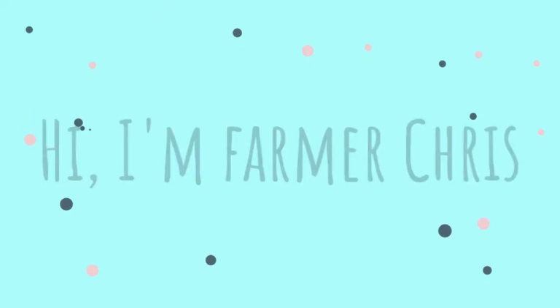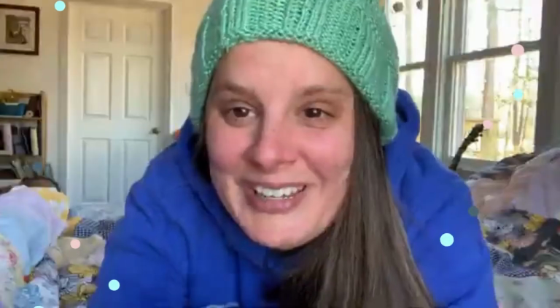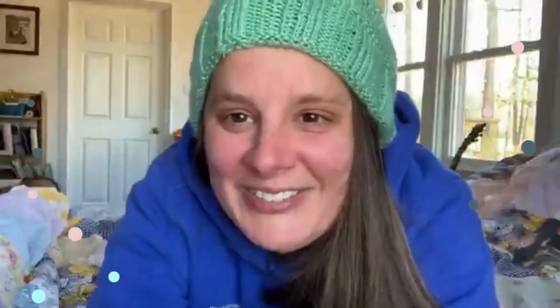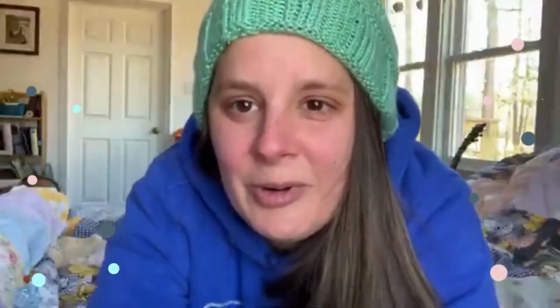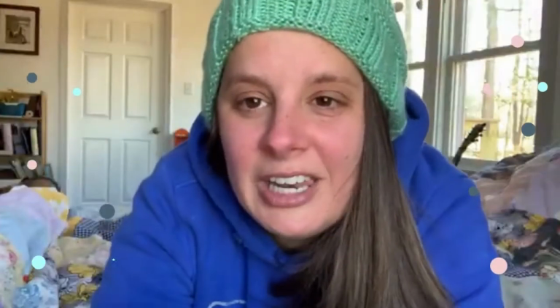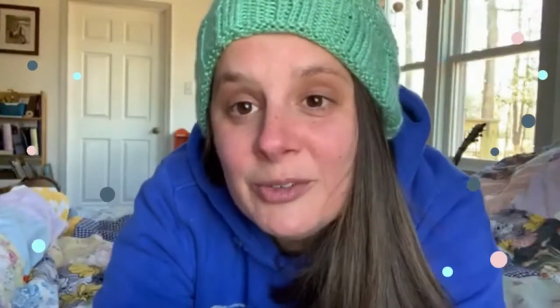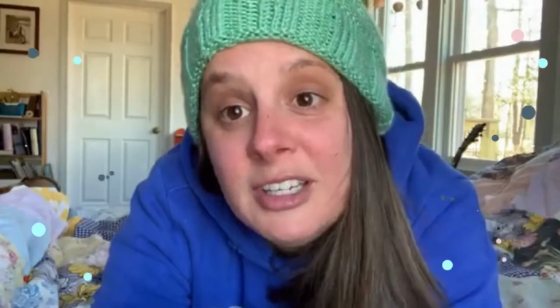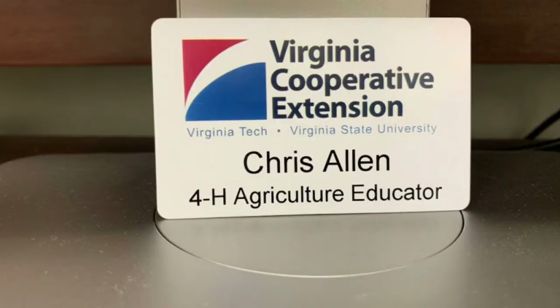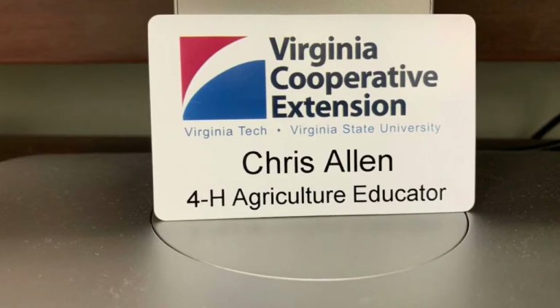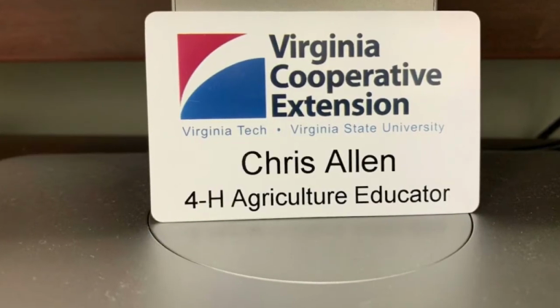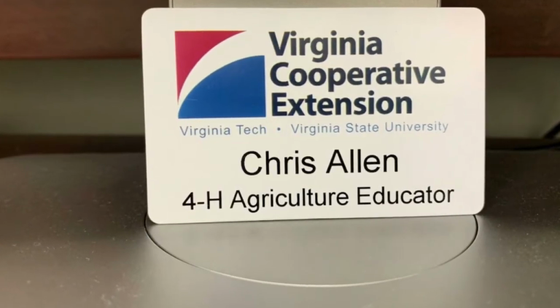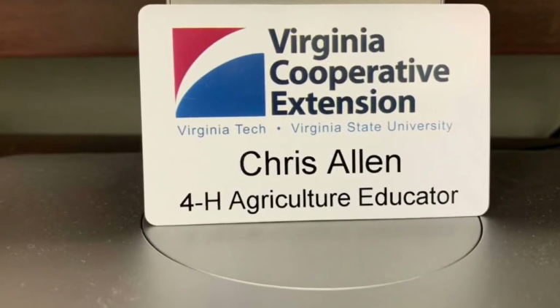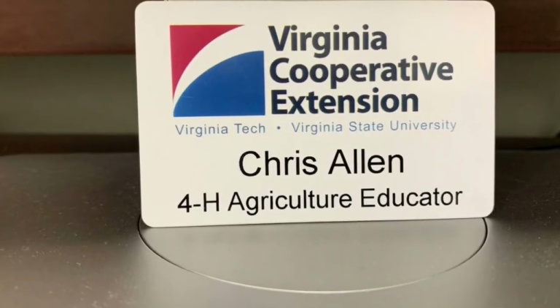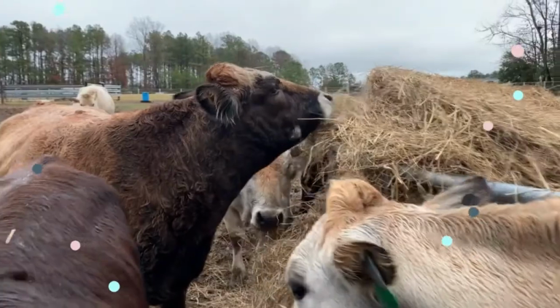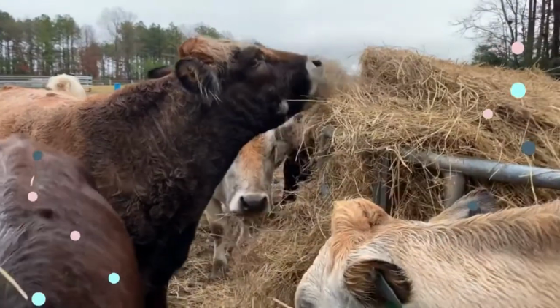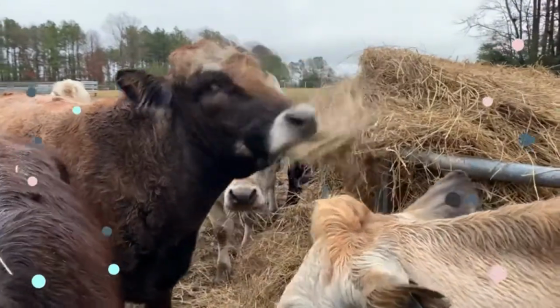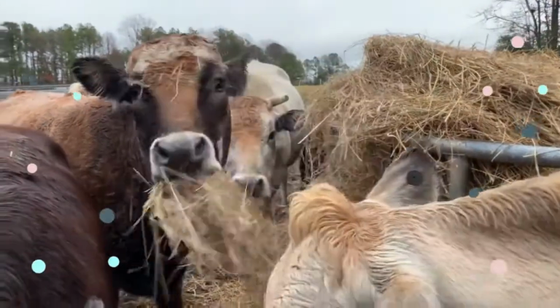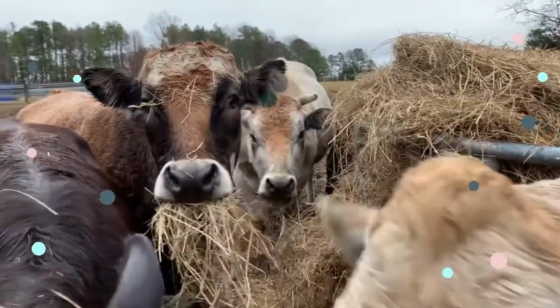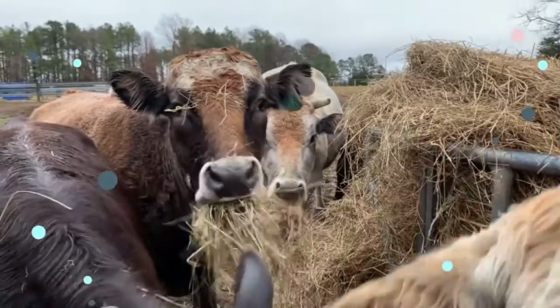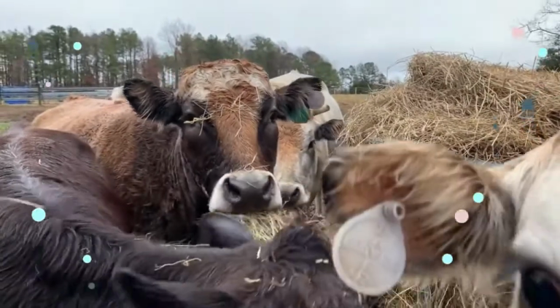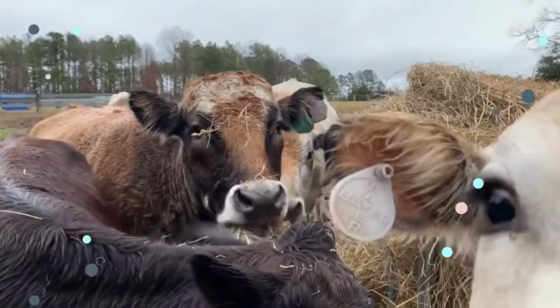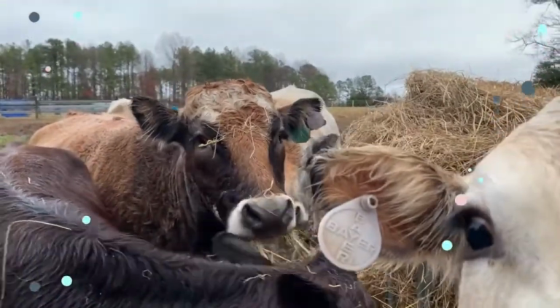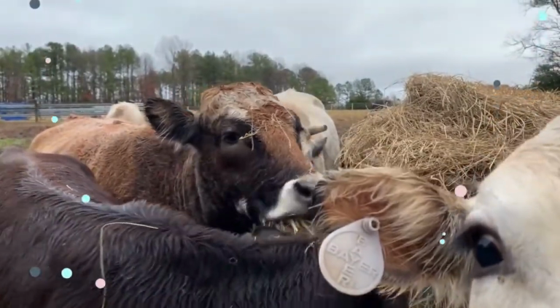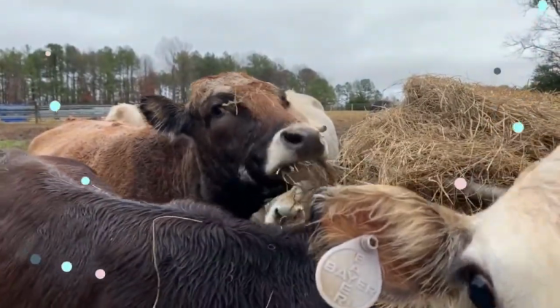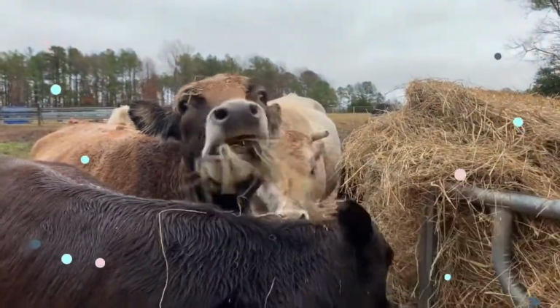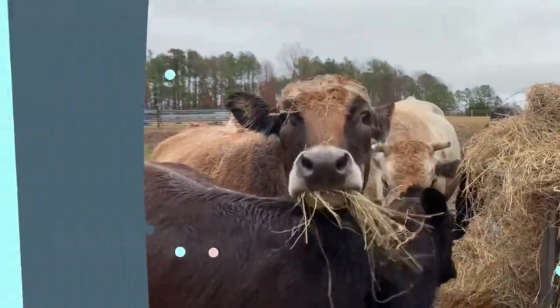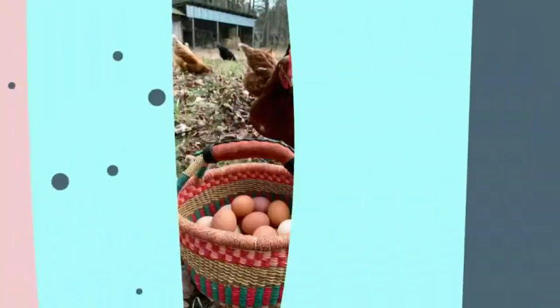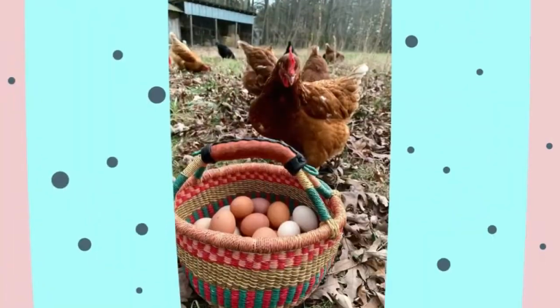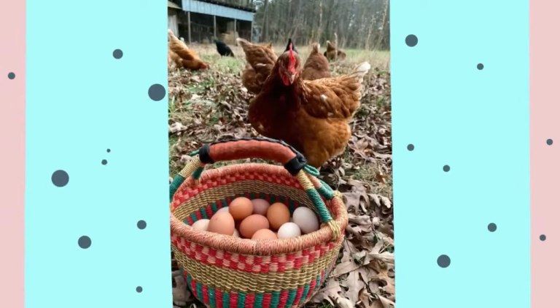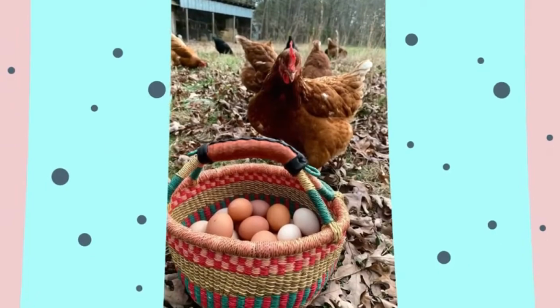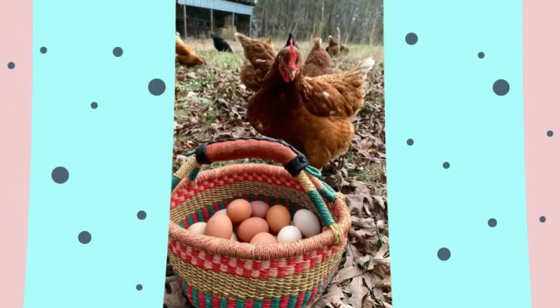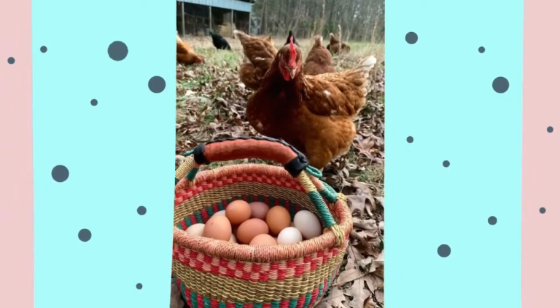Hi everybody, my name is Farmer Chris and I work for Virginia Cooperative Extension in 4-H. We are an office that takes all of the research and knowledge that colleges have and we turn it into information that's easy for all of us to understand.